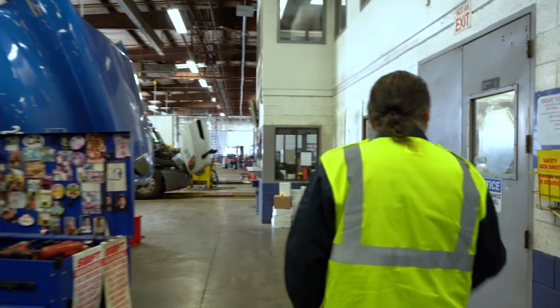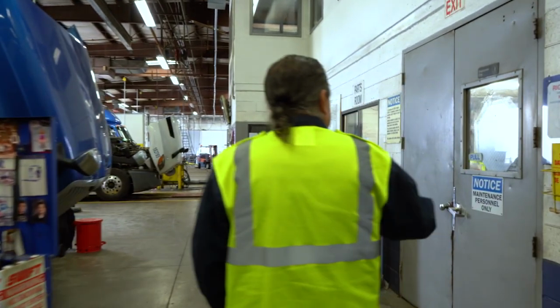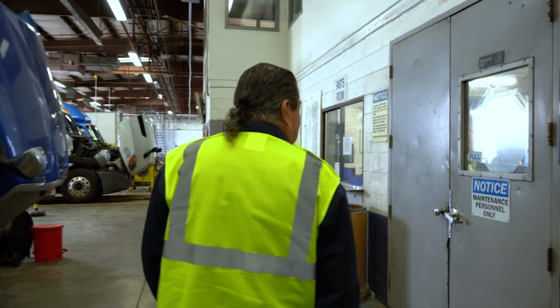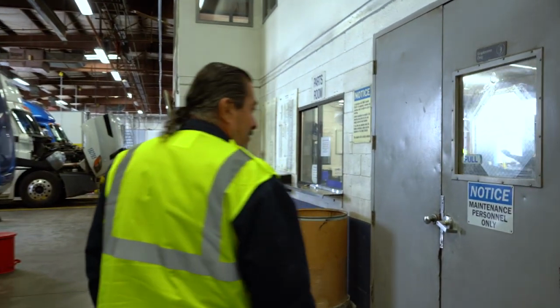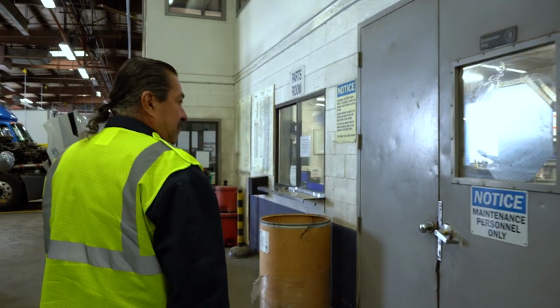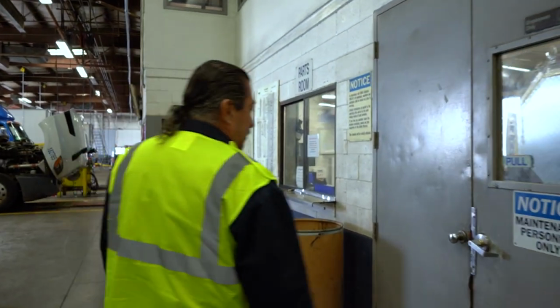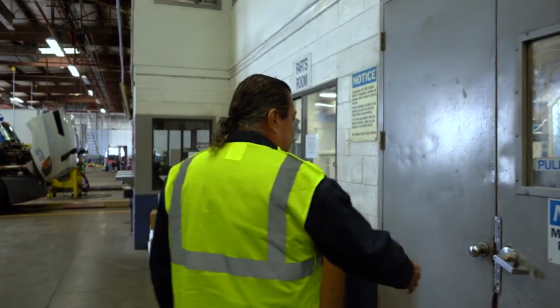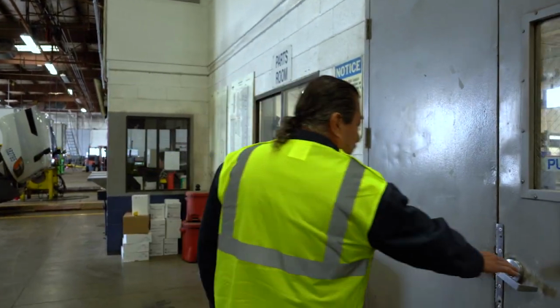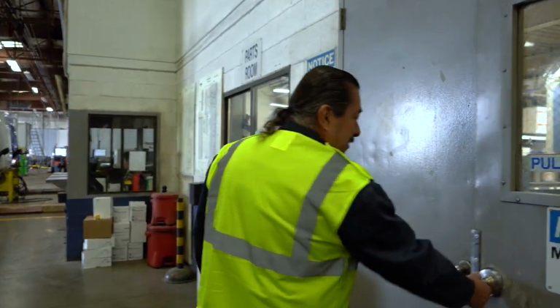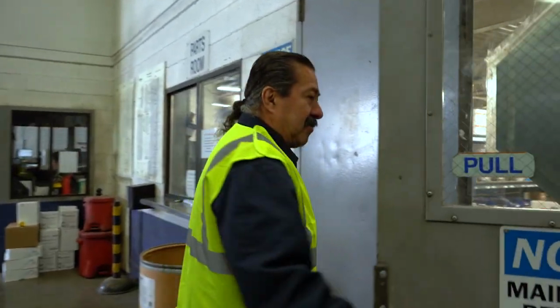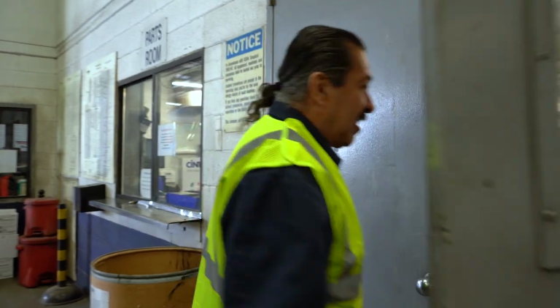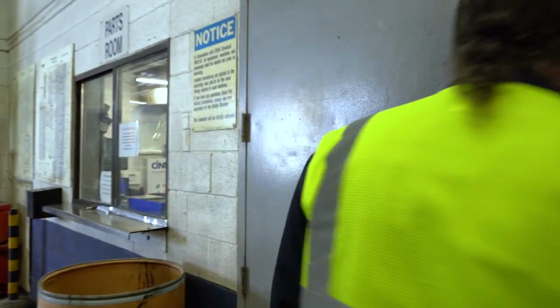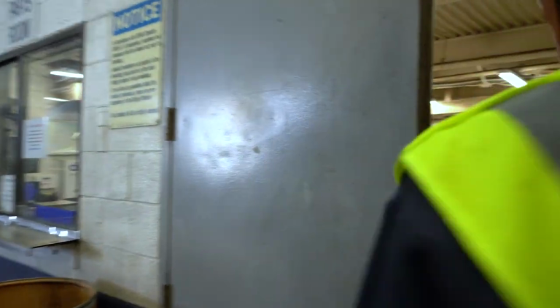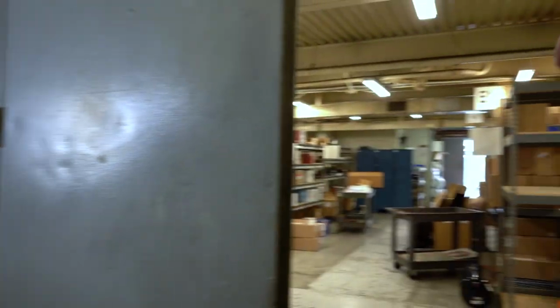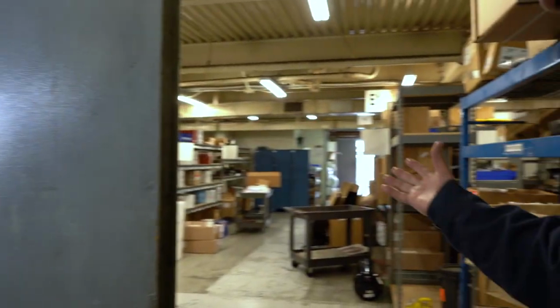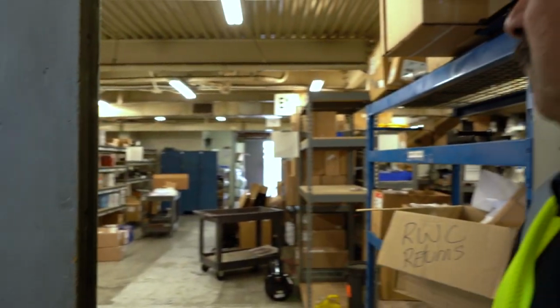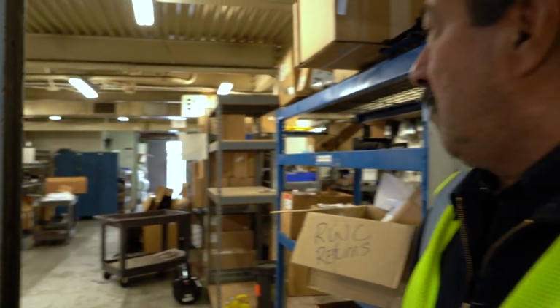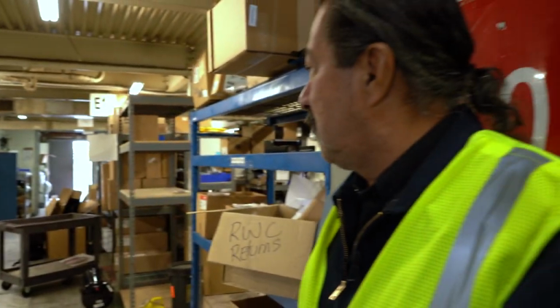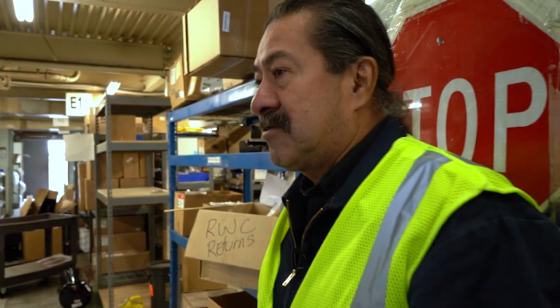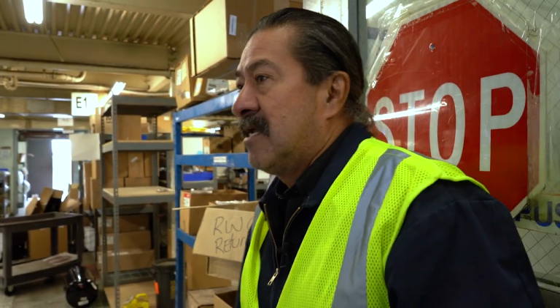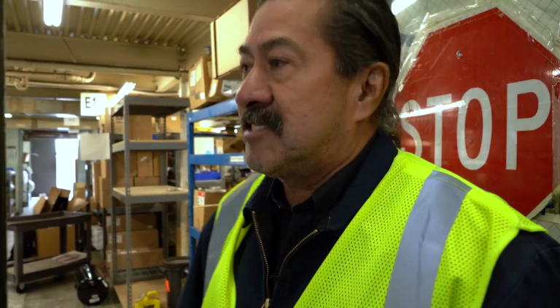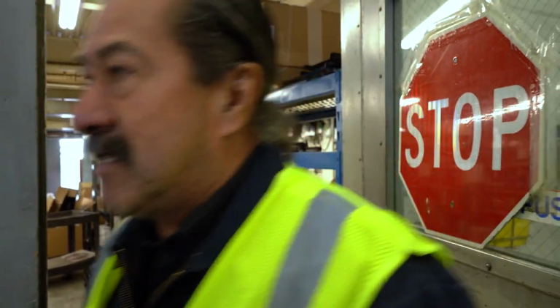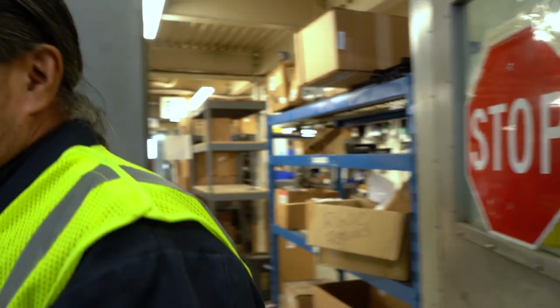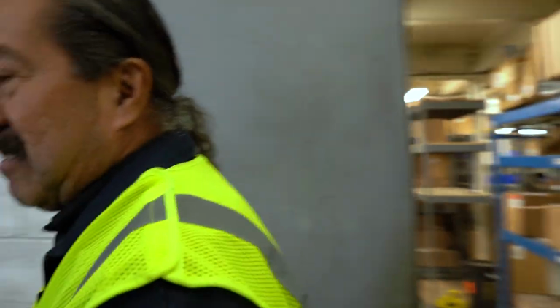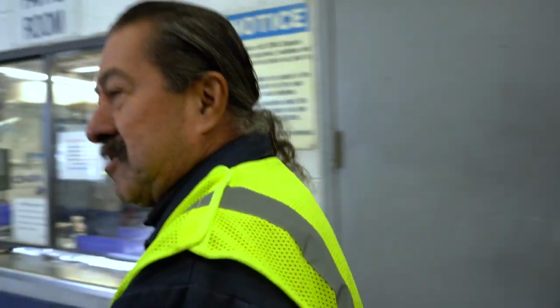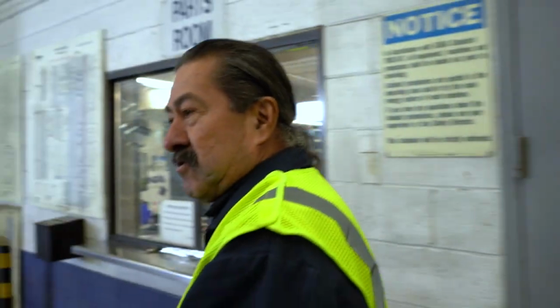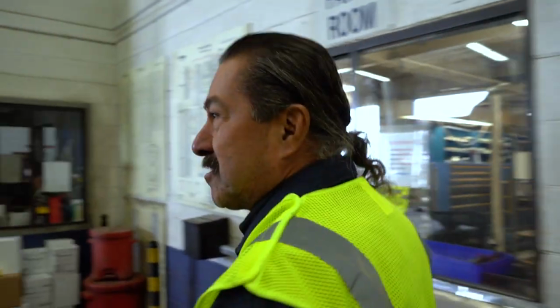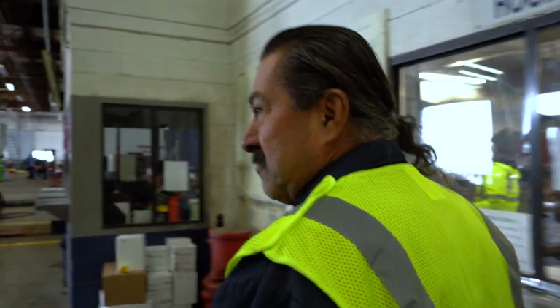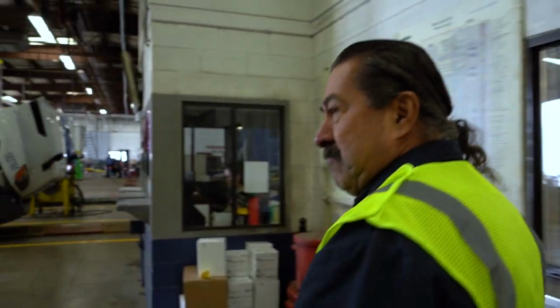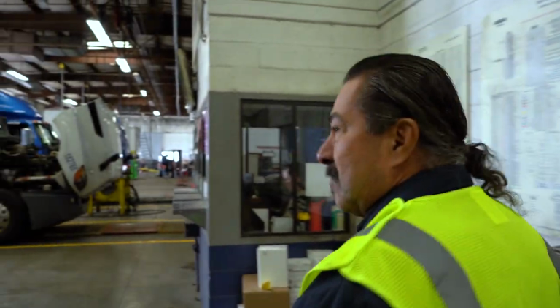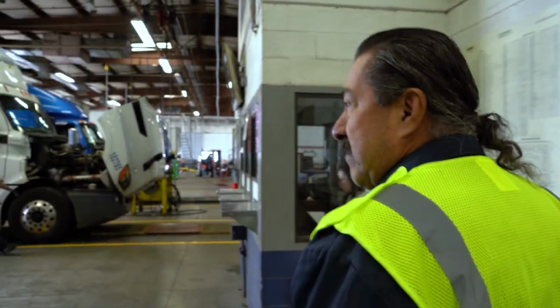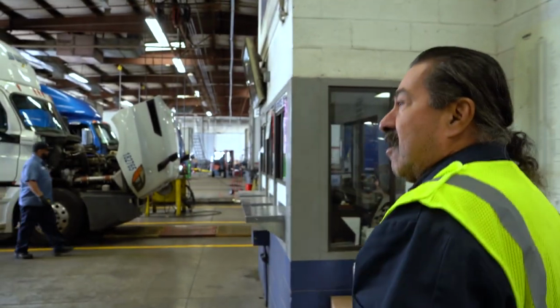Here's our parts department. I'll take a quick look inside. As you can see, we have a multitude of parts. It's a continuous process to keep everything in stock.